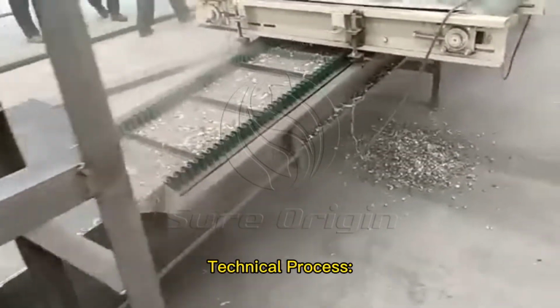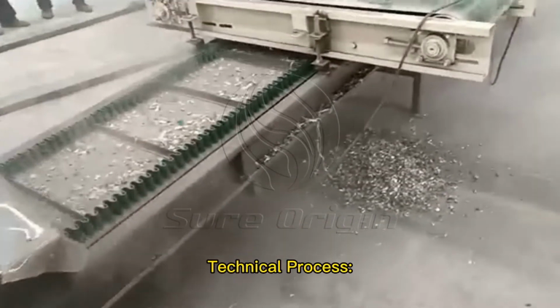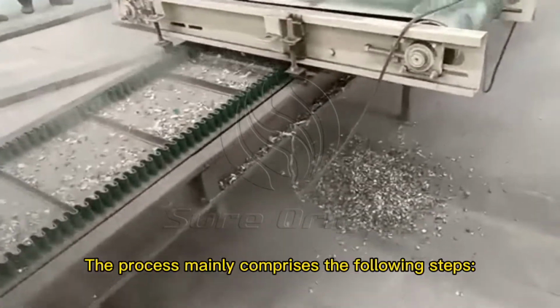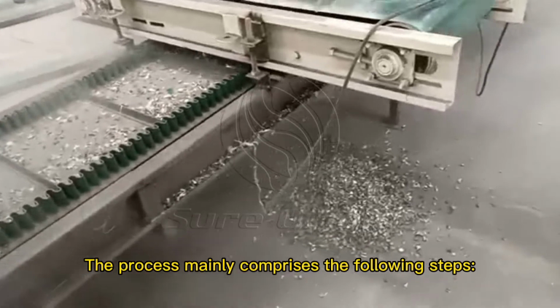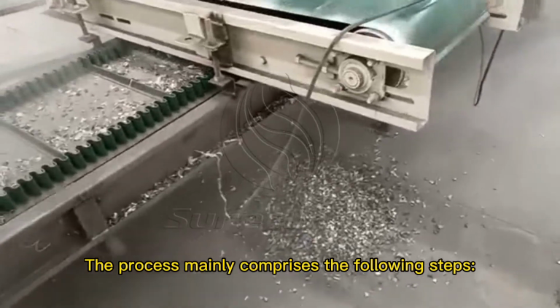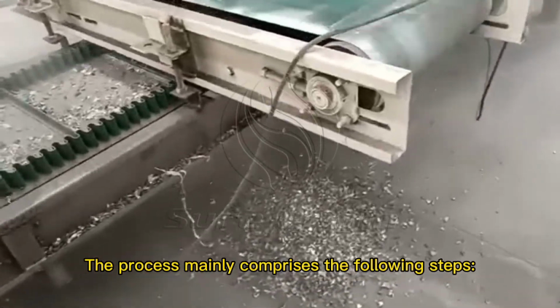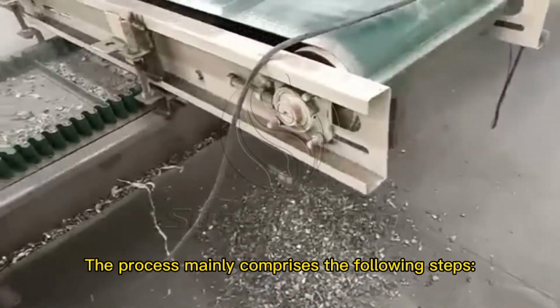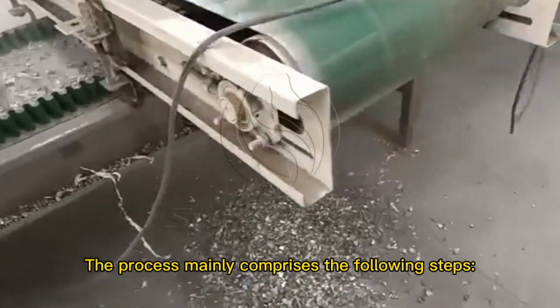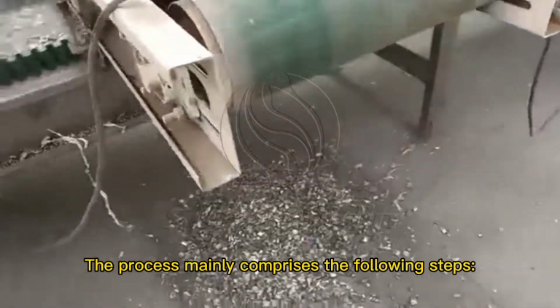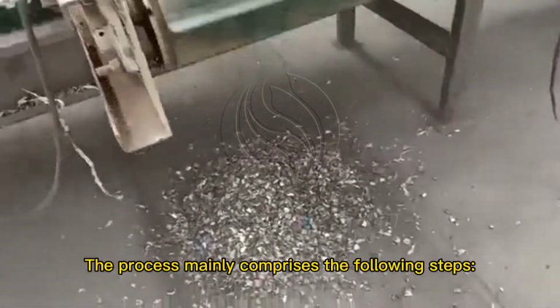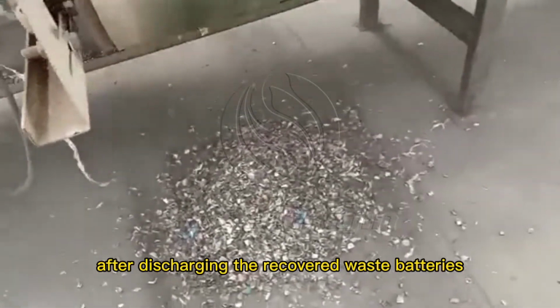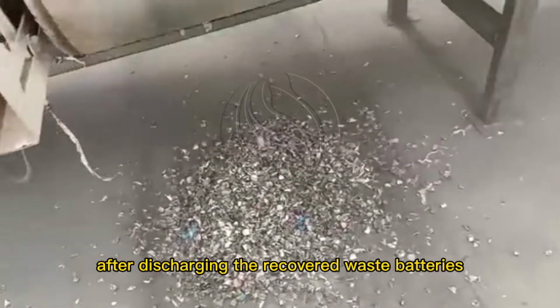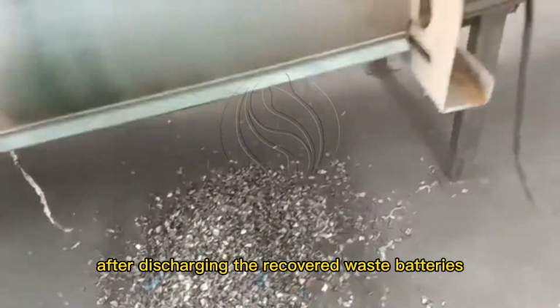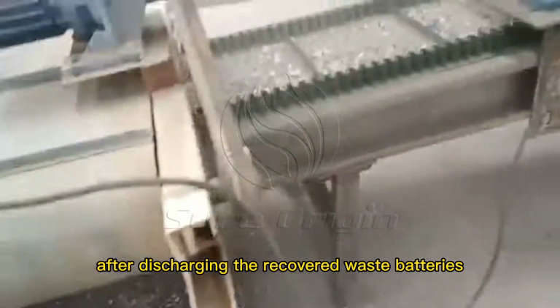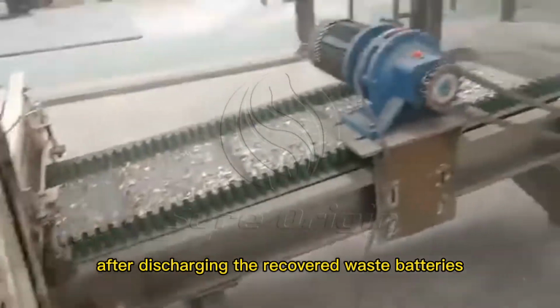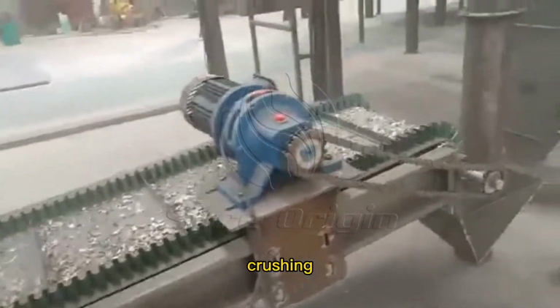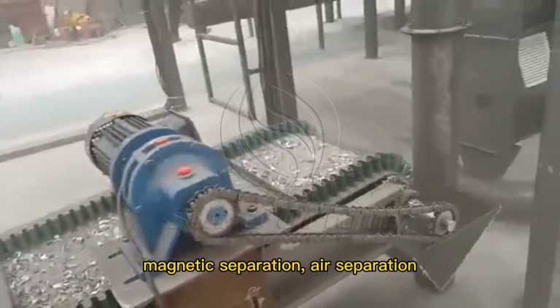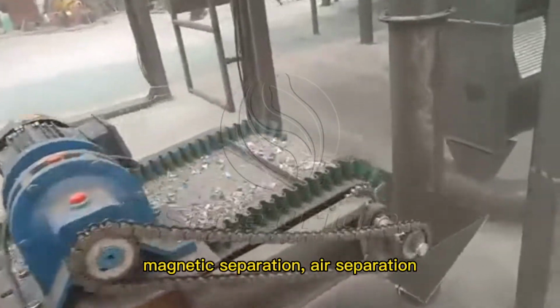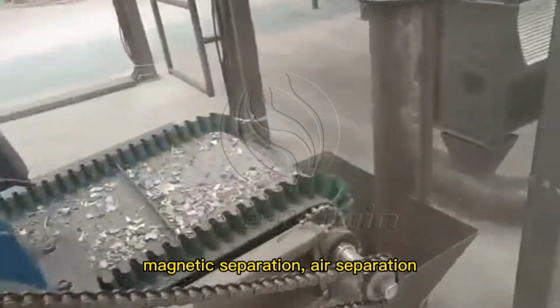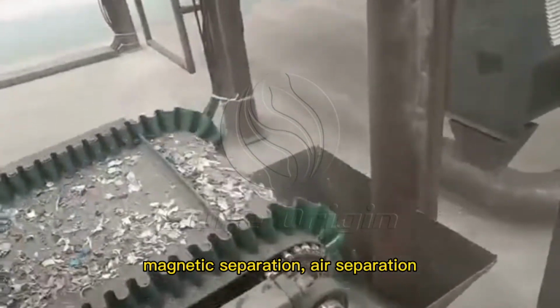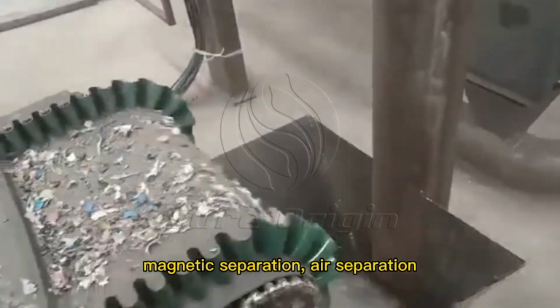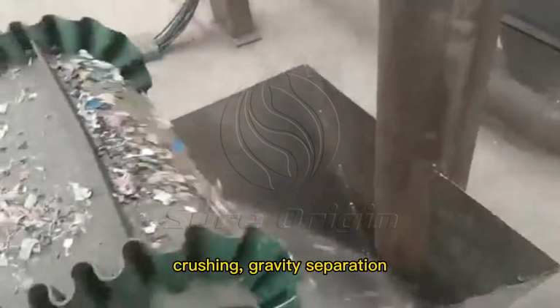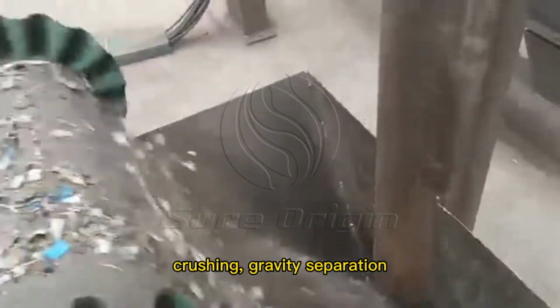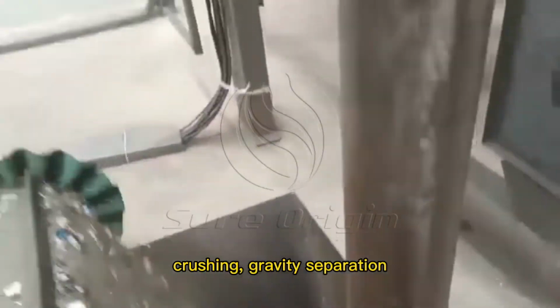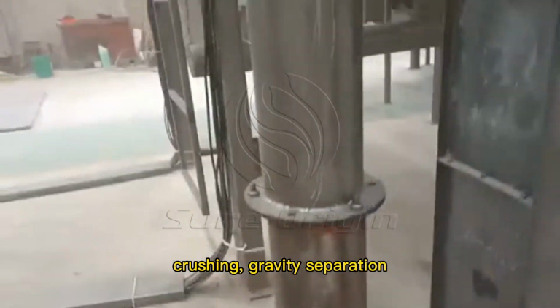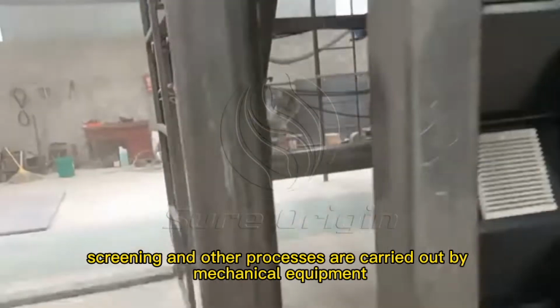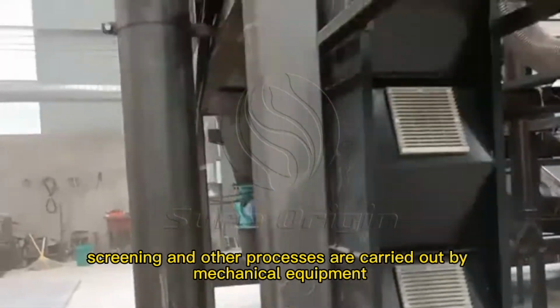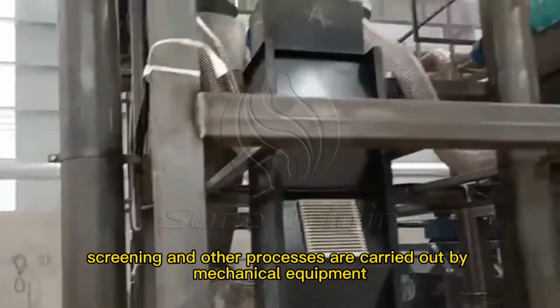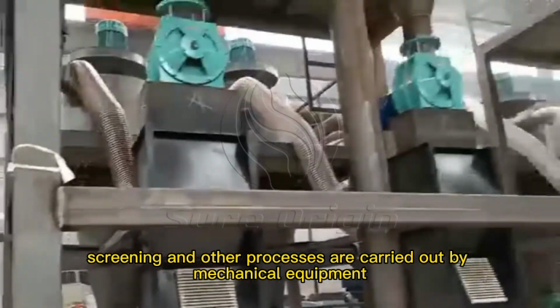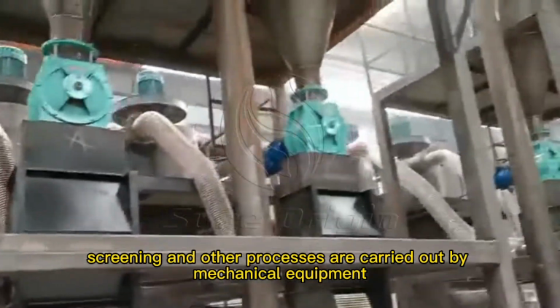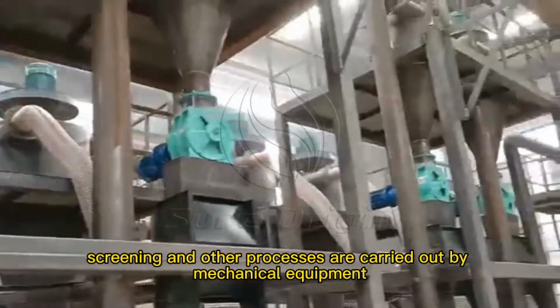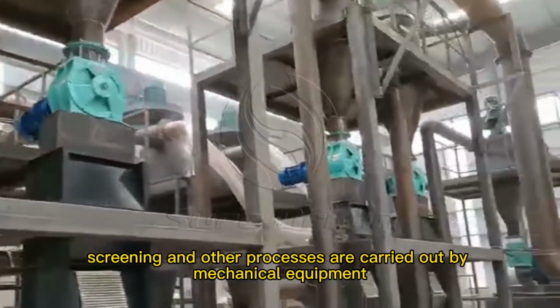Technical Process. The process mainly comprises the following steps: after discharging the recovered waste batteries, crushing, magnetic separation, air separation, crushing, gravity separation, screening, and other processes are carried out by mechanical equipment.